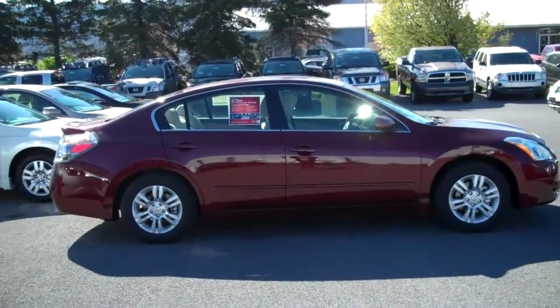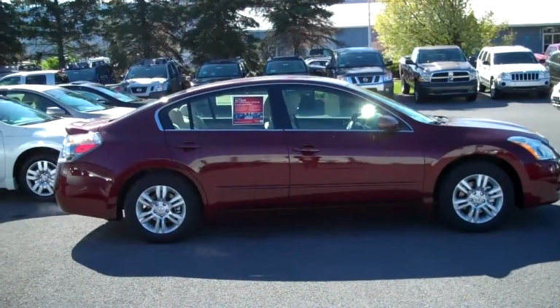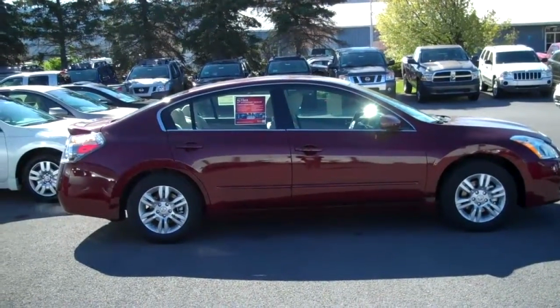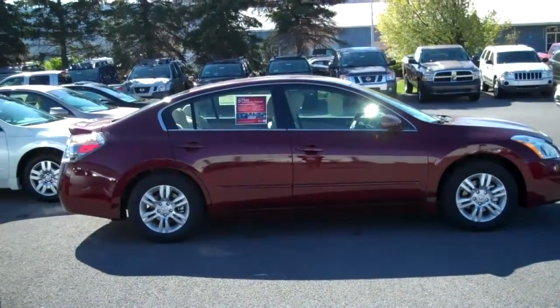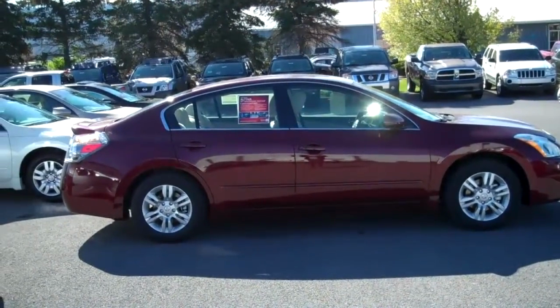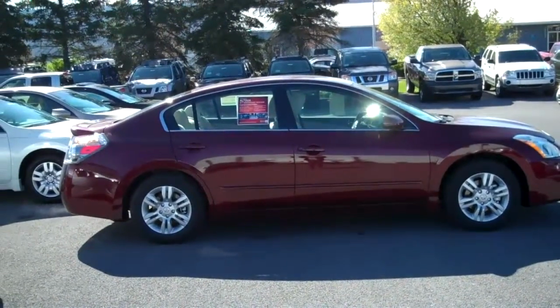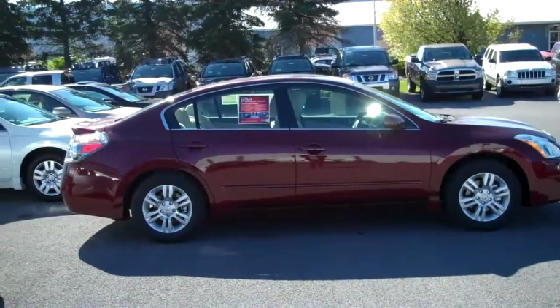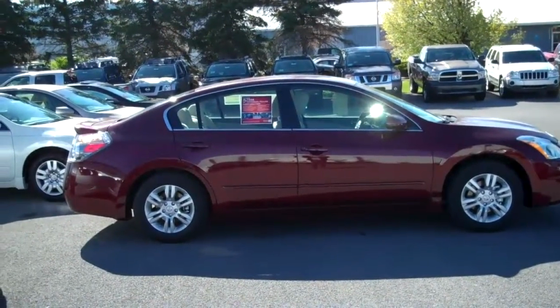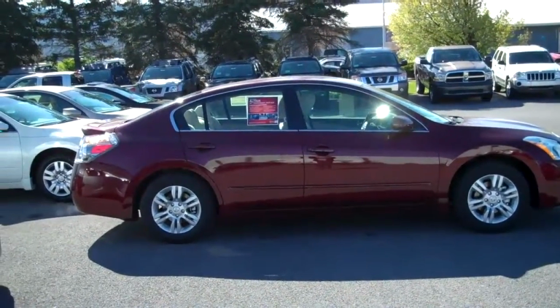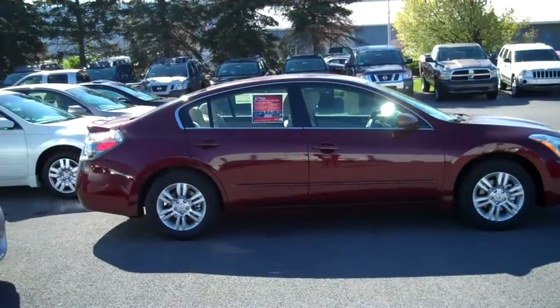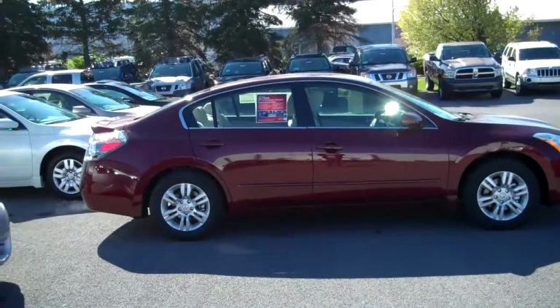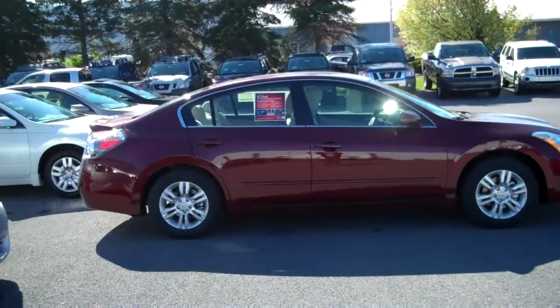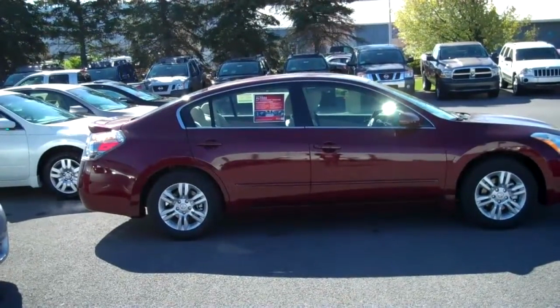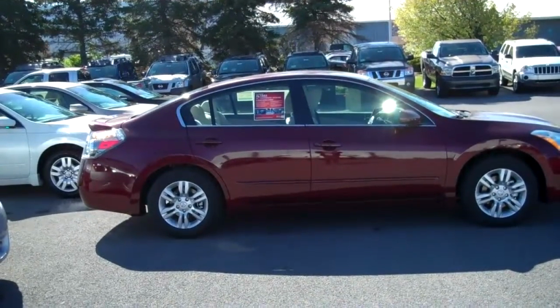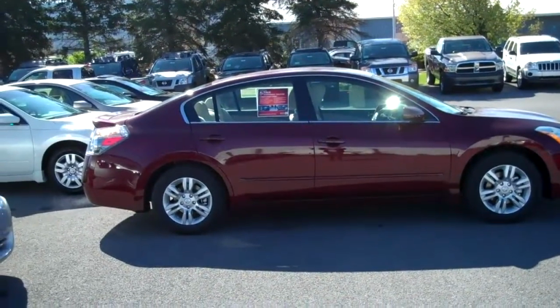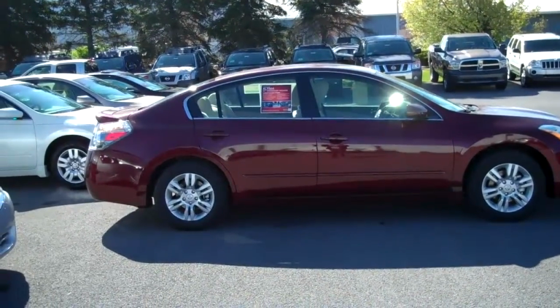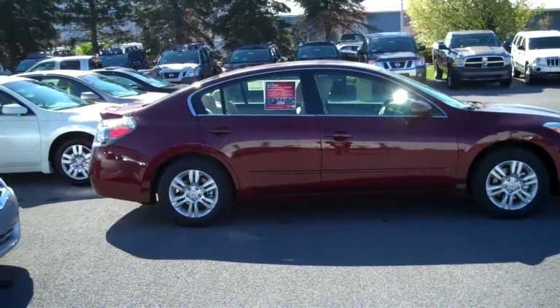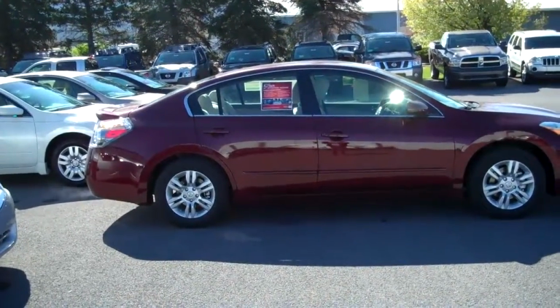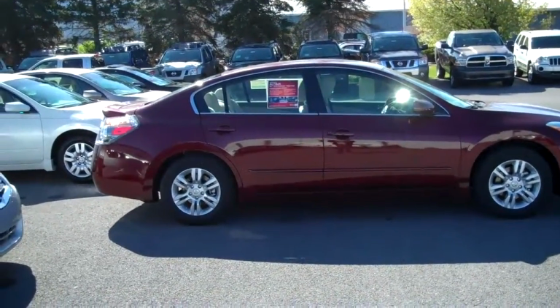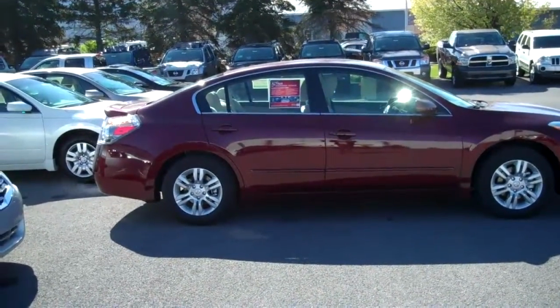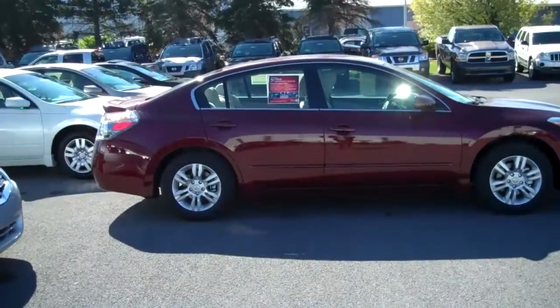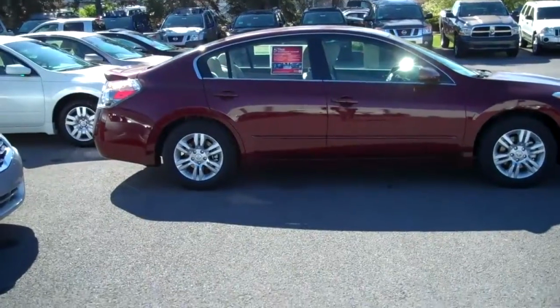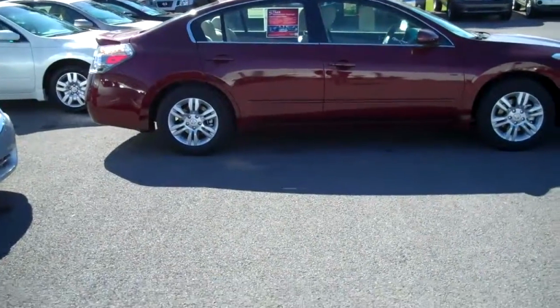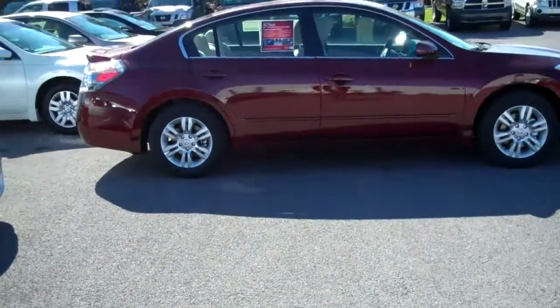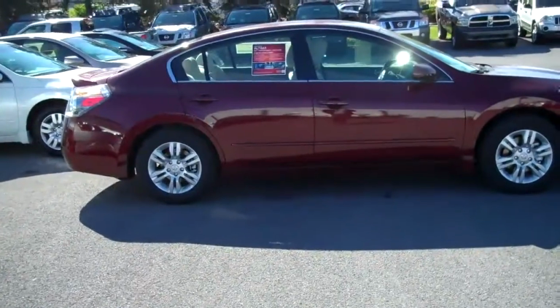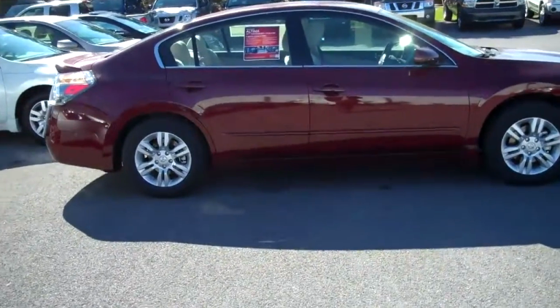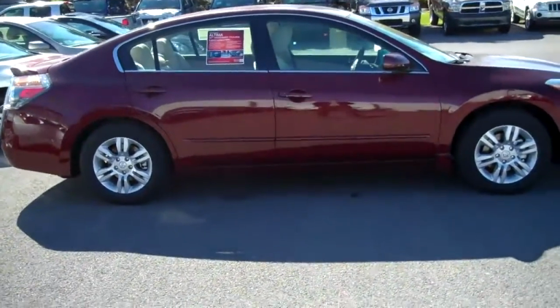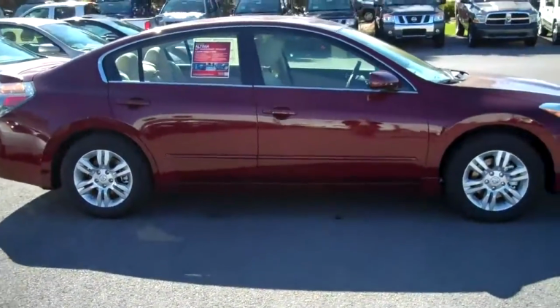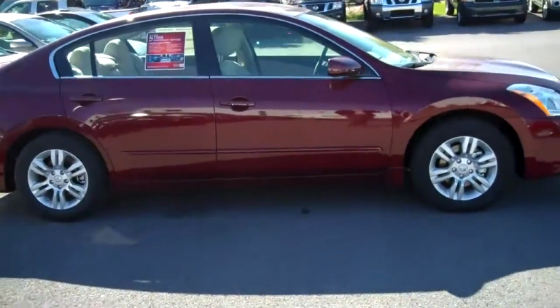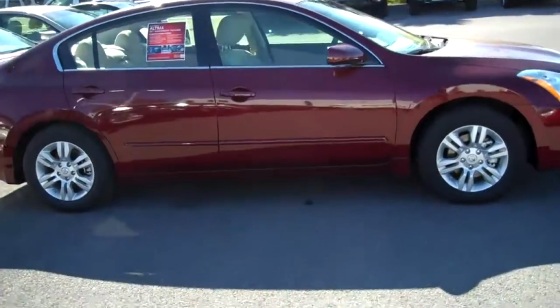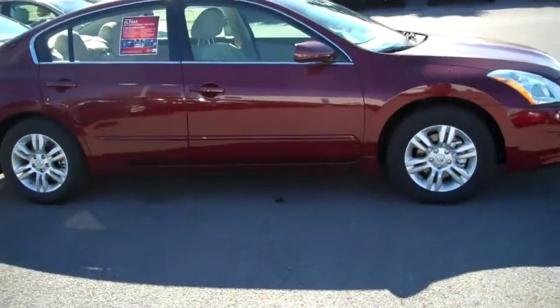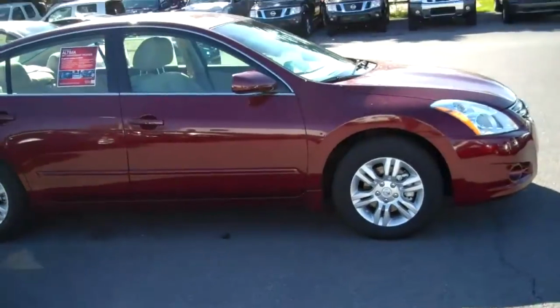This color is a Tuscan Sun Metallic, comes equipped with a 5 piece carpeted floor mat trunk set, splash guards and external ground lighting. This is the 20th anniversary package.